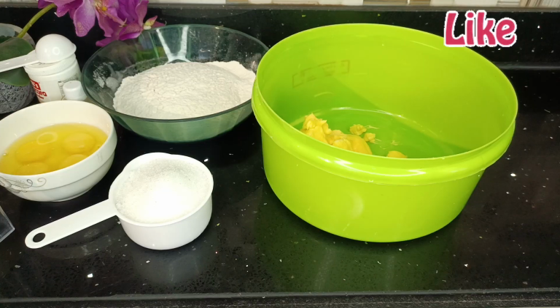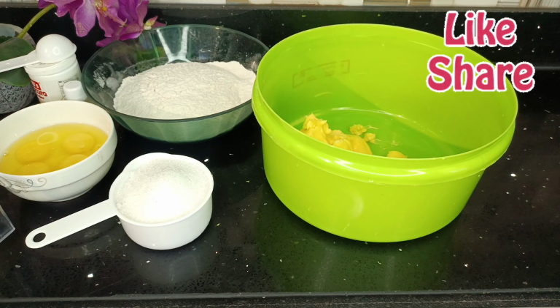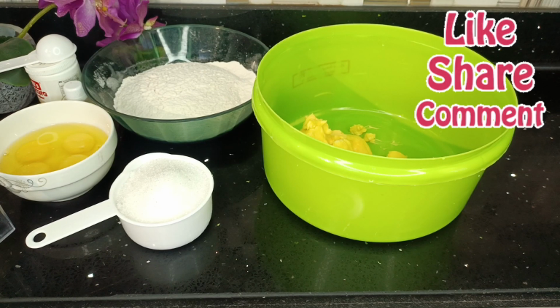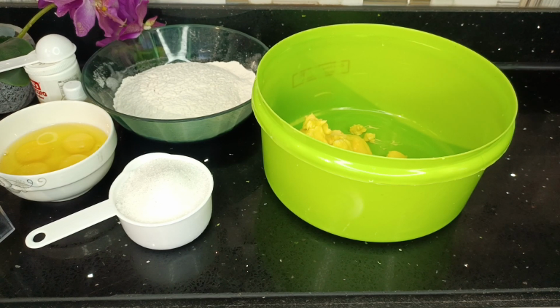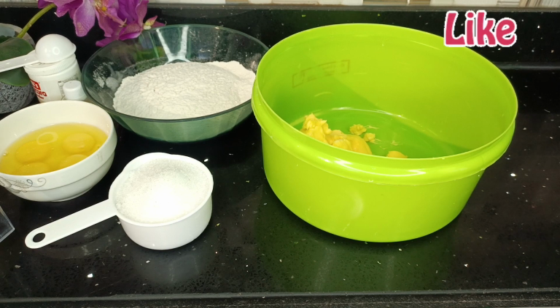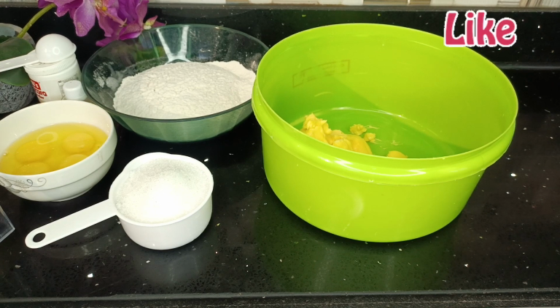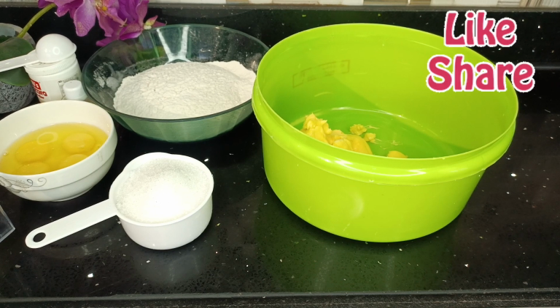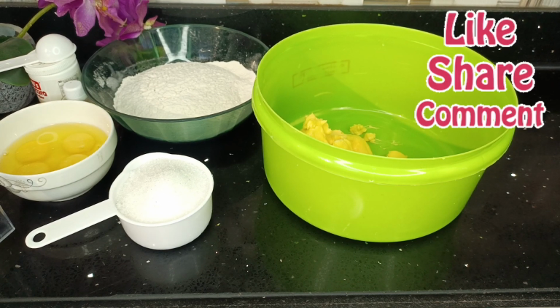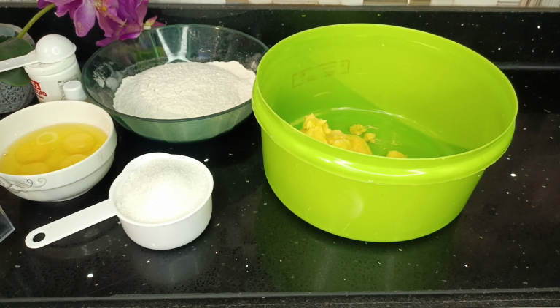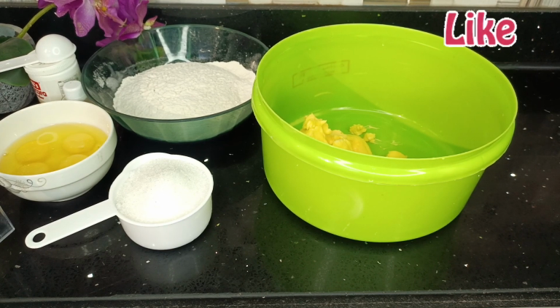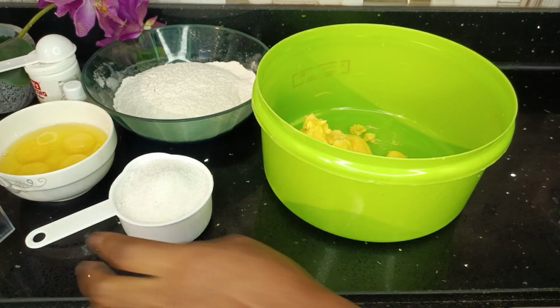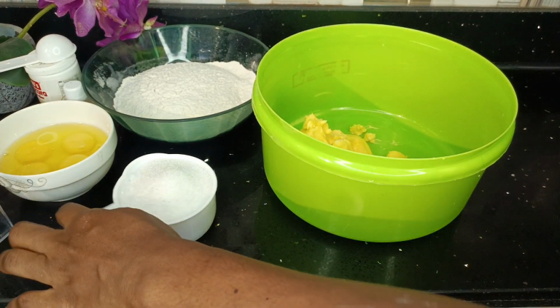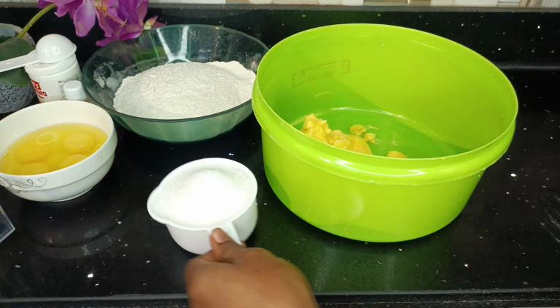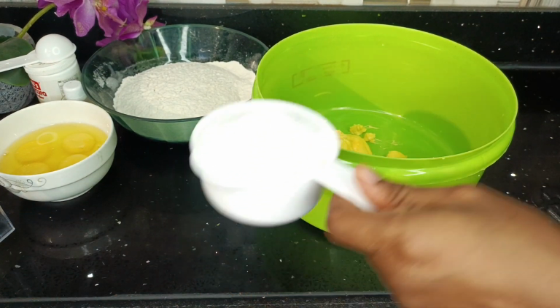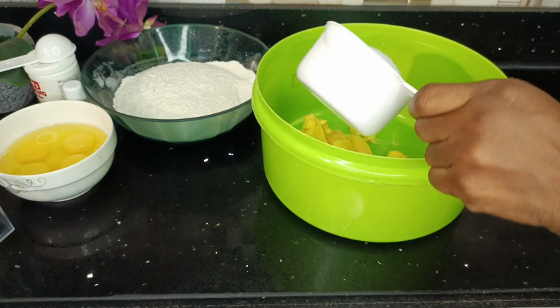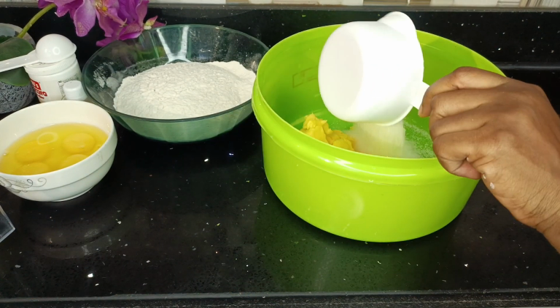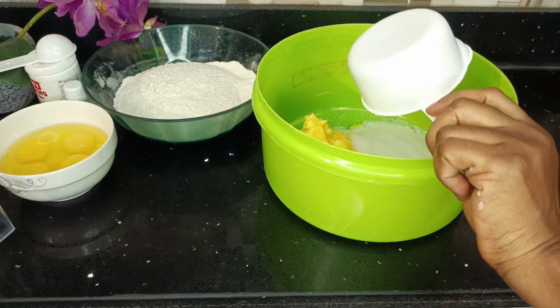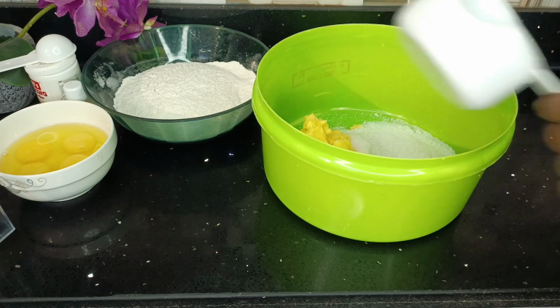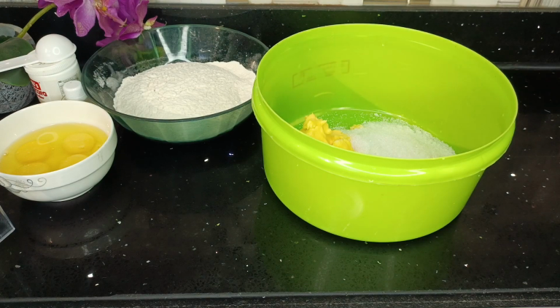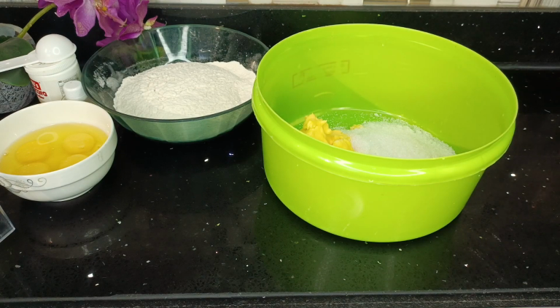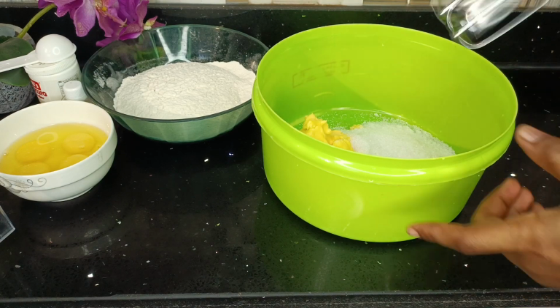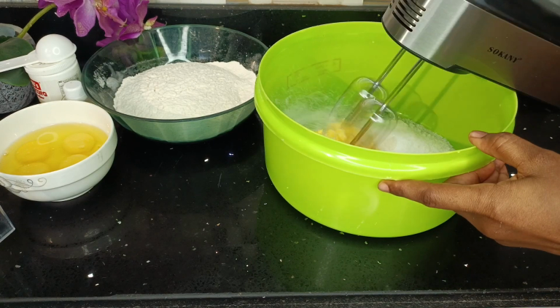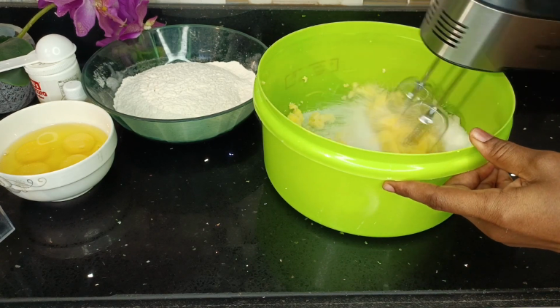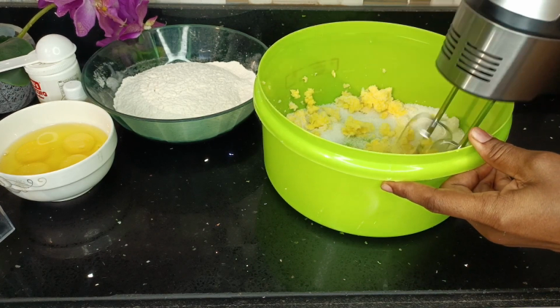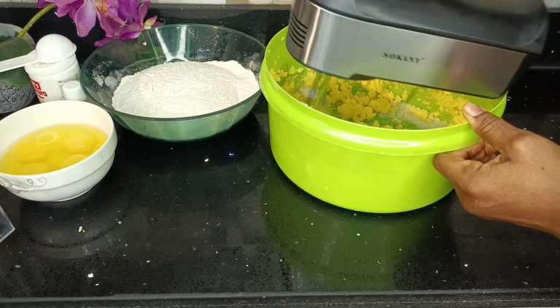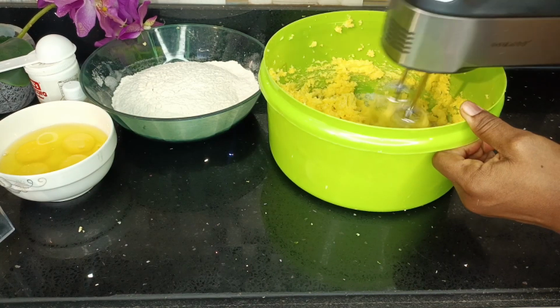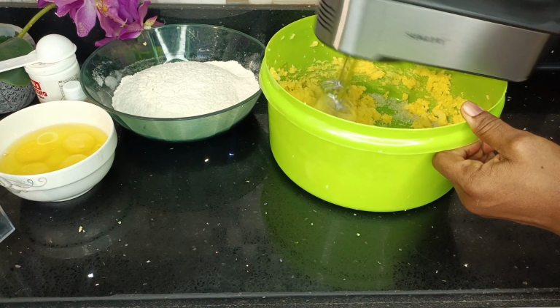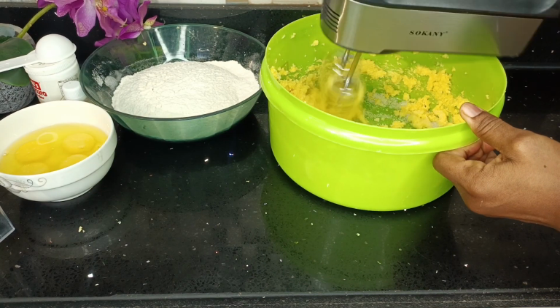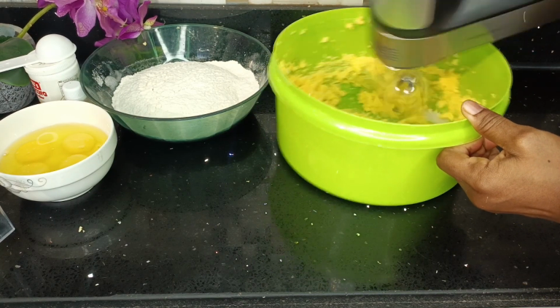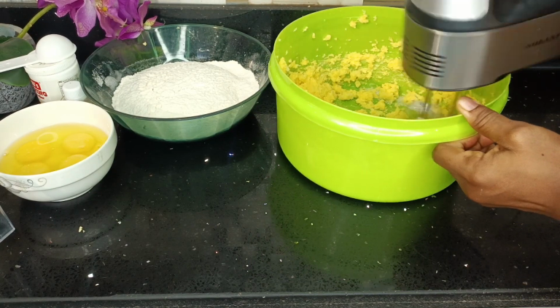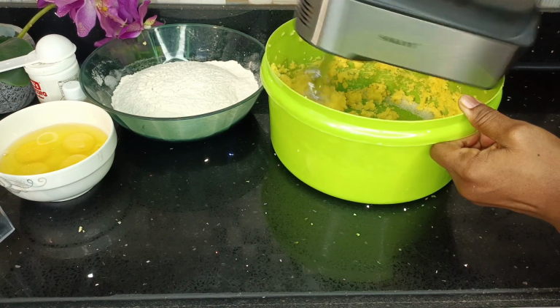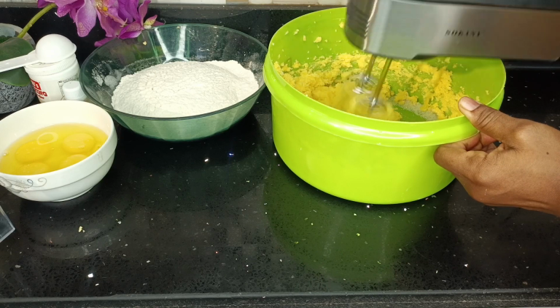First of all, apologies for the fluctuations in lighting in the video. In my bowl I have some margarine. I'm going to add in some salt and then using my hand mixer I'm going to beat it till it's pale yellow.